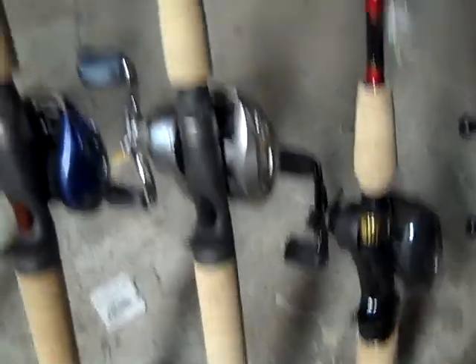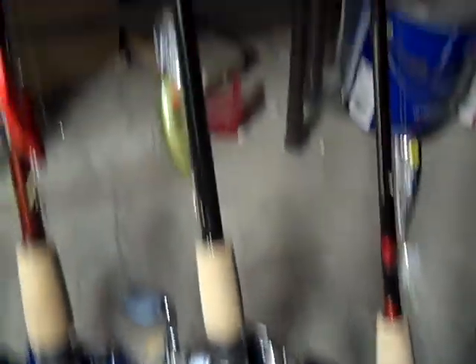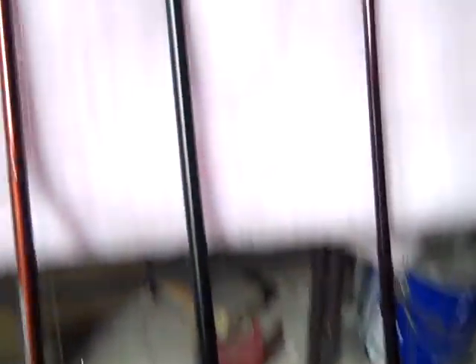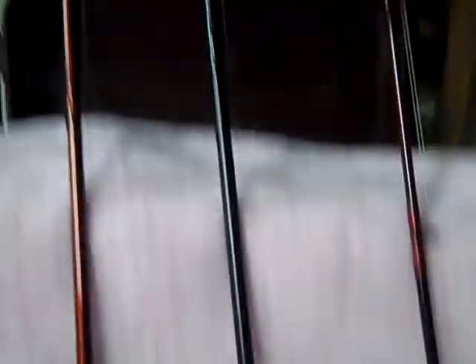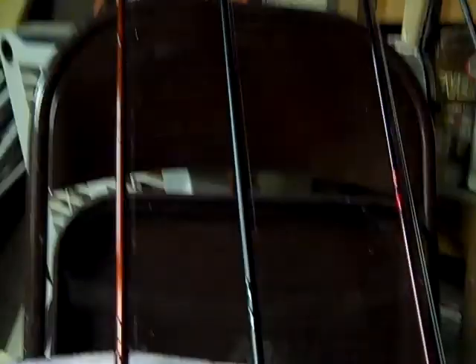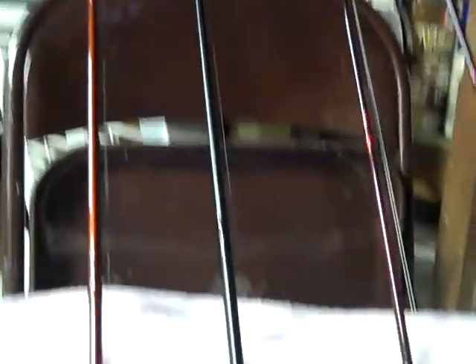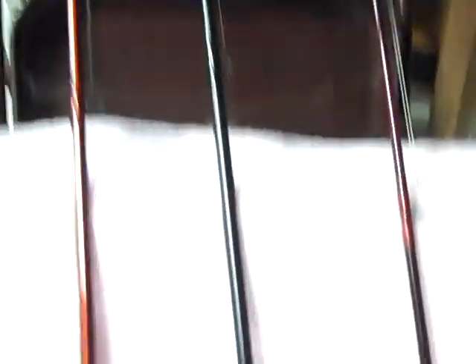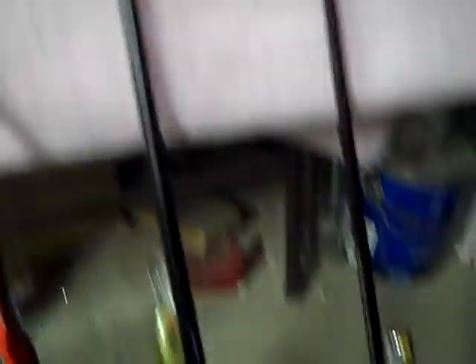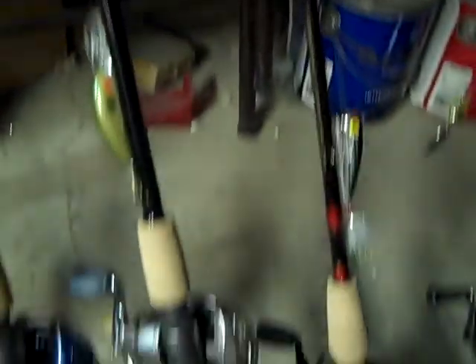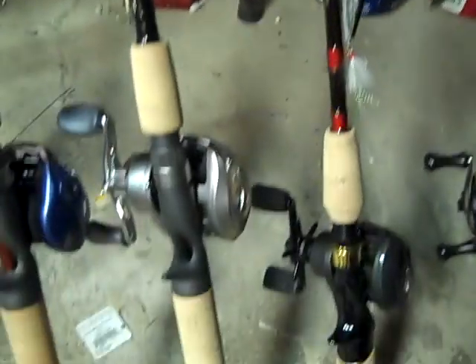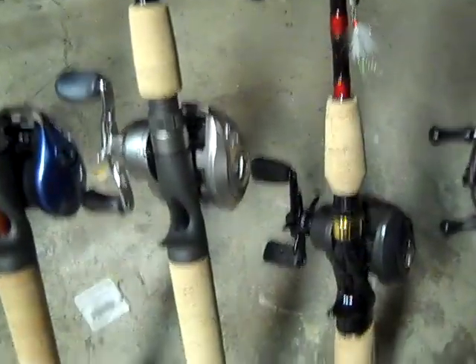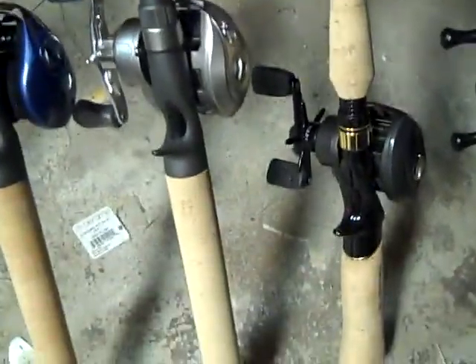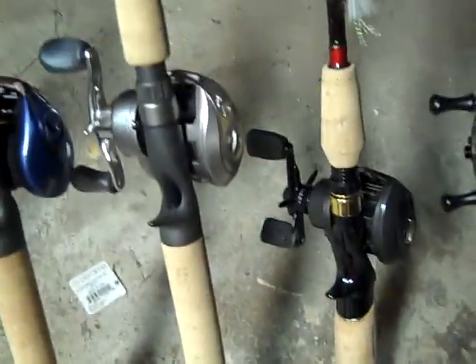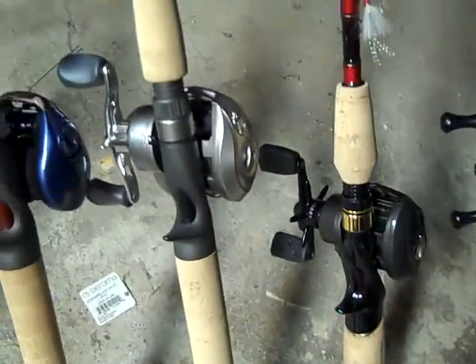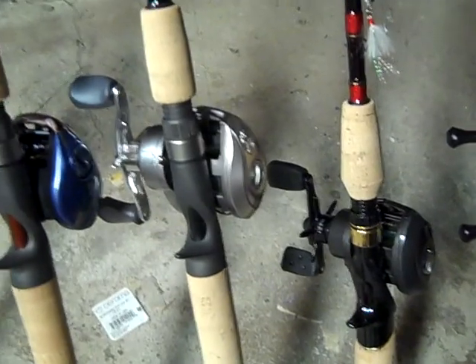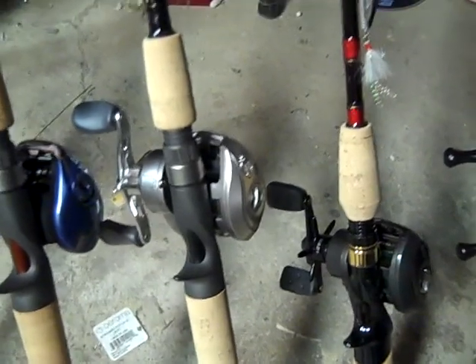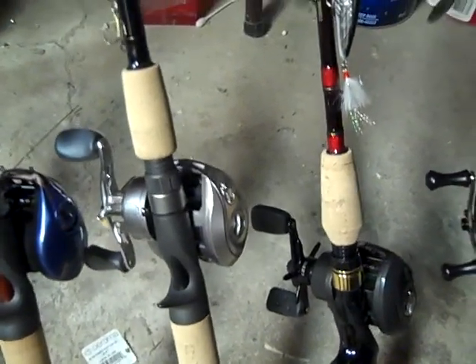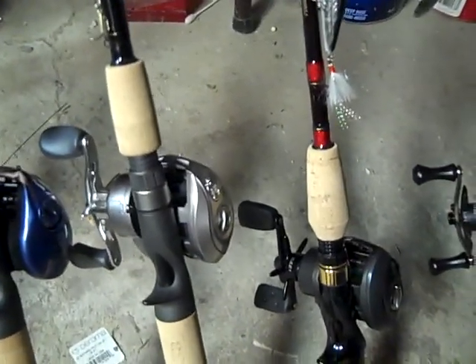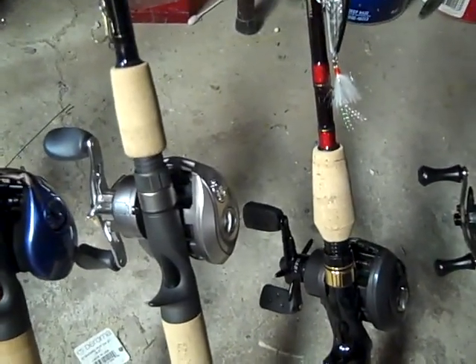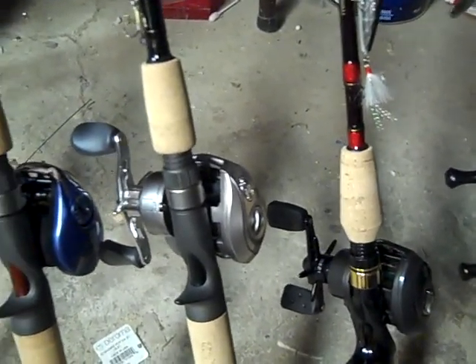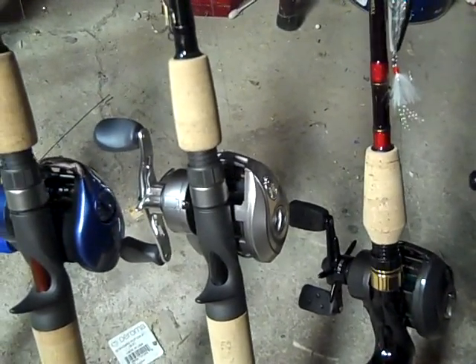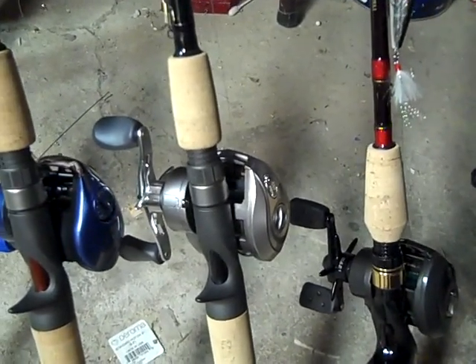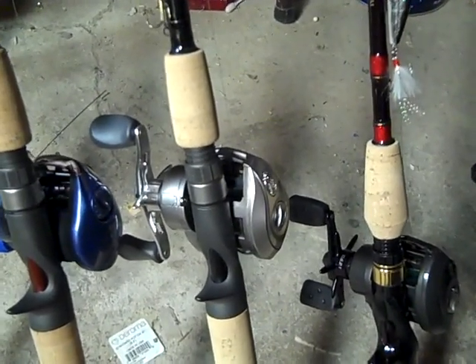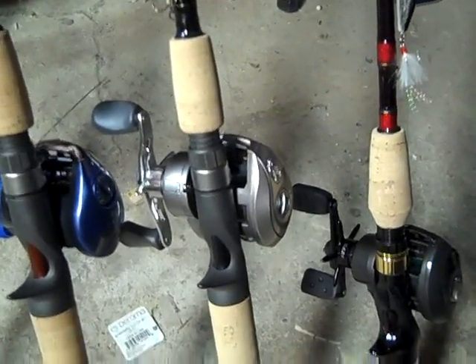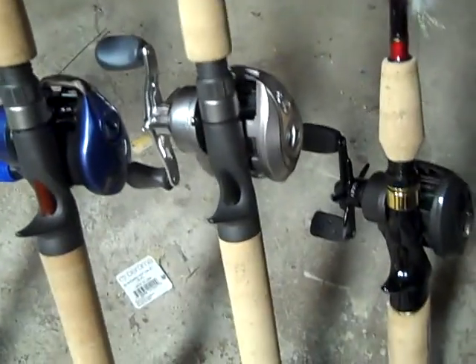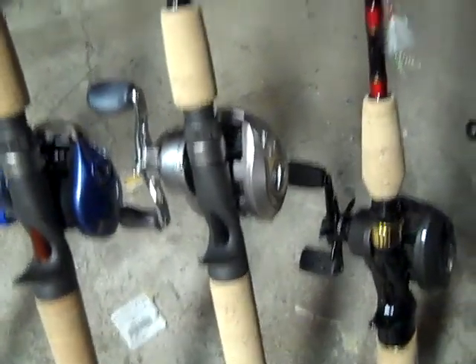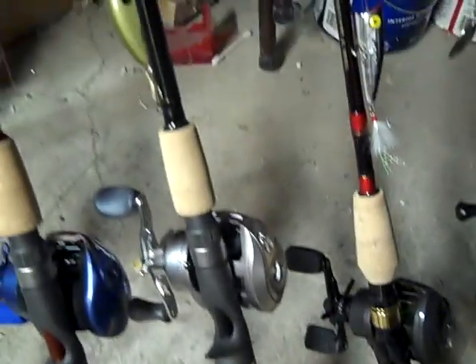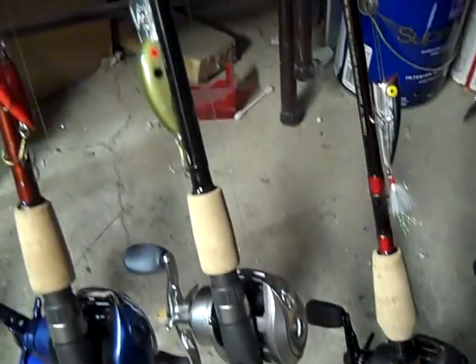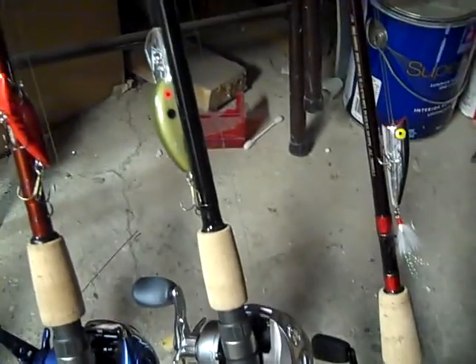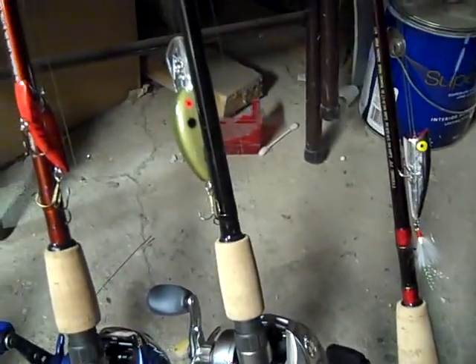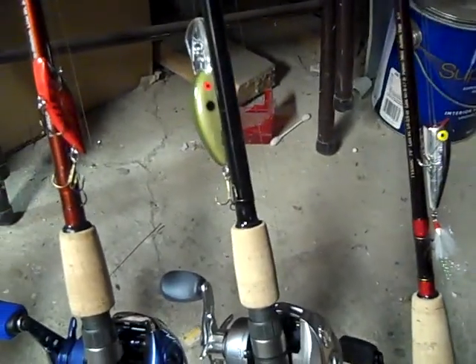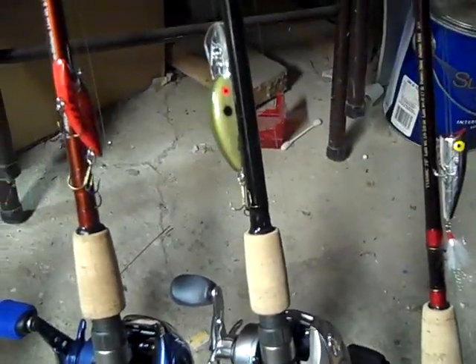This is a St. Croix Triumph right here, with a Bass Pro Shops Pro Qualifier reel on it. This is my medium diving crankbait setup.